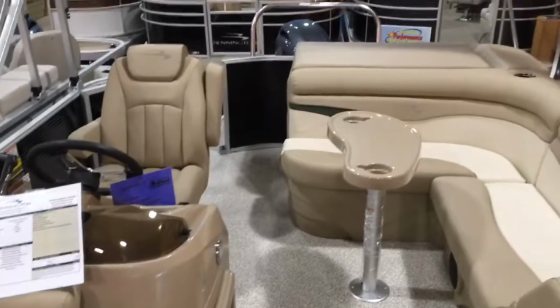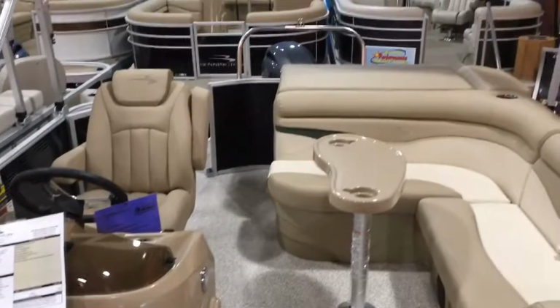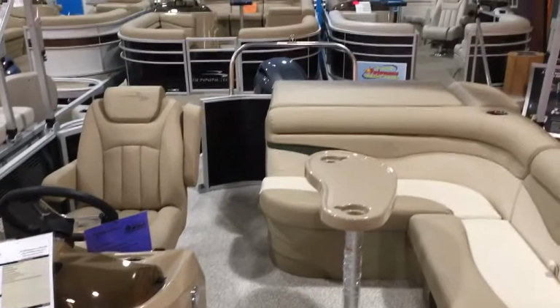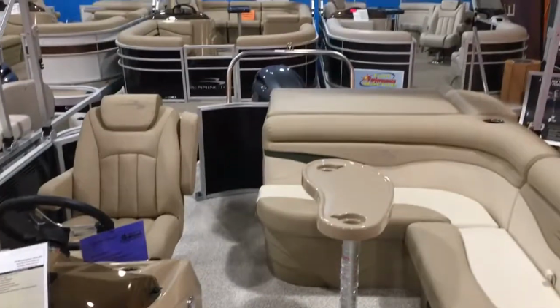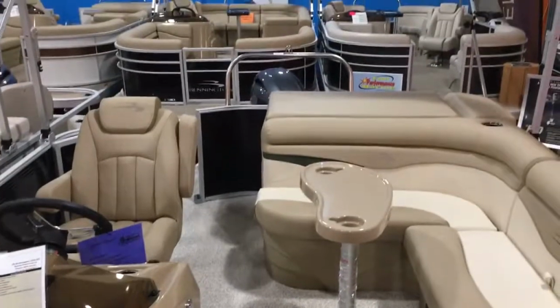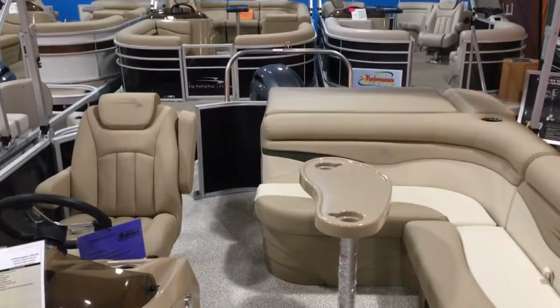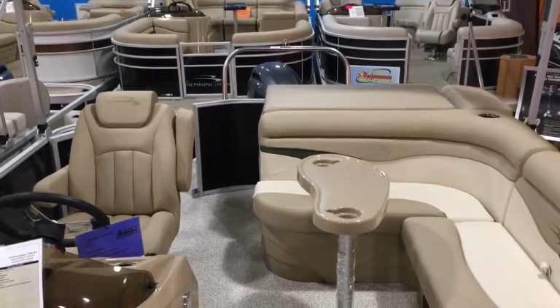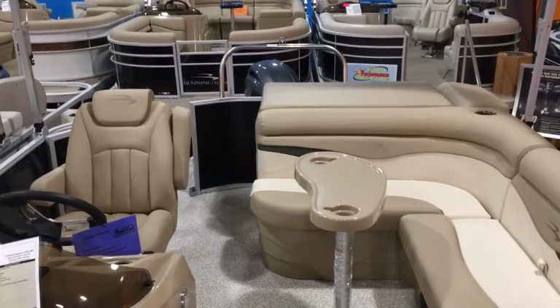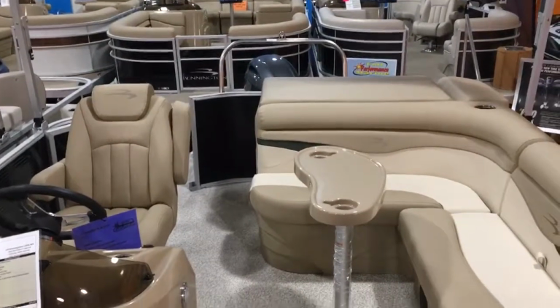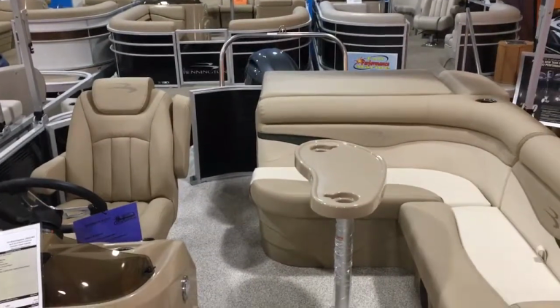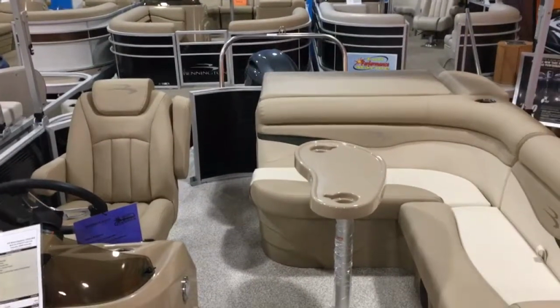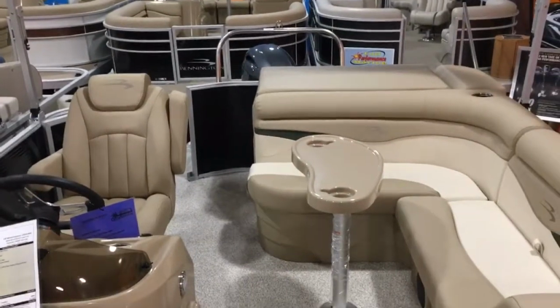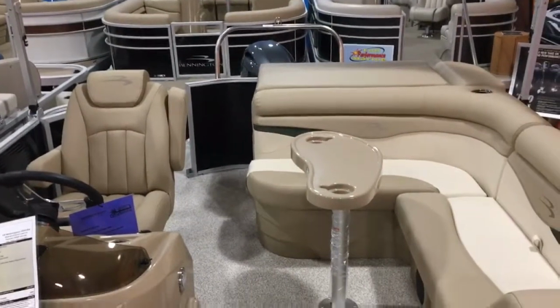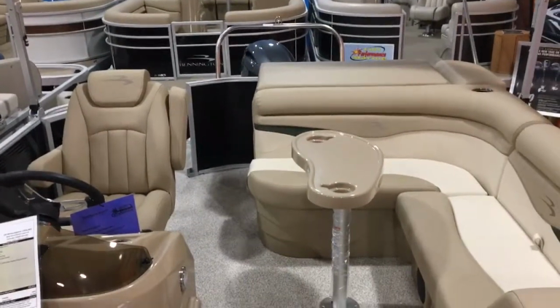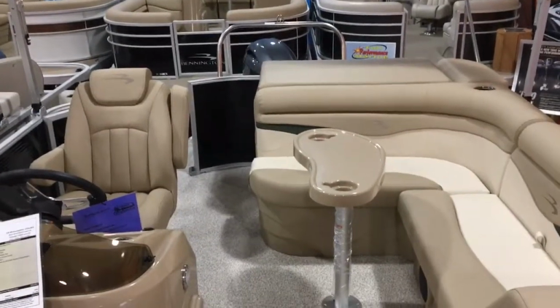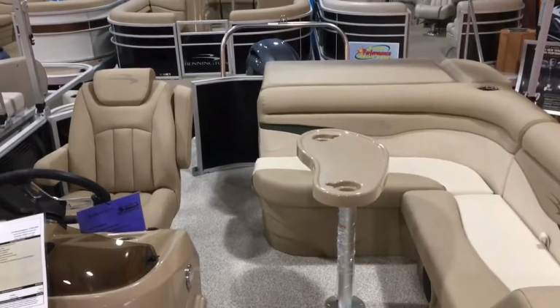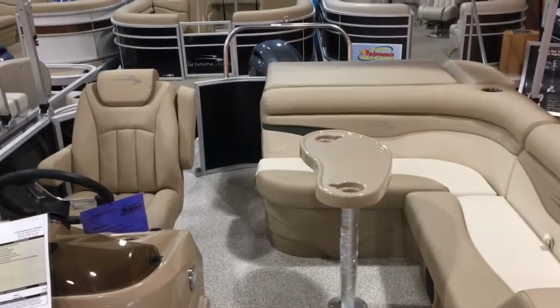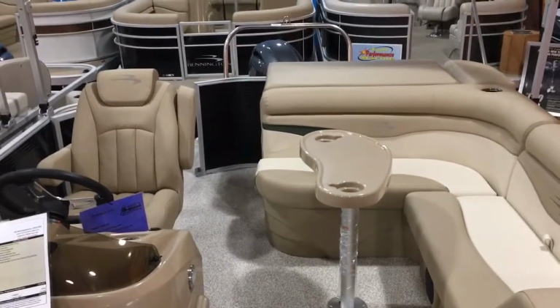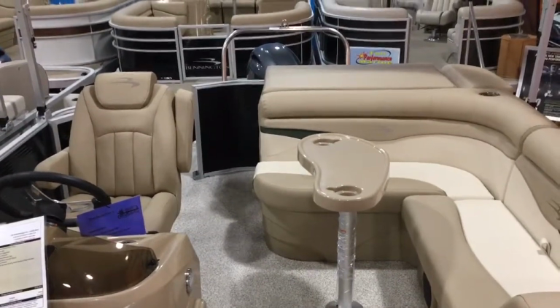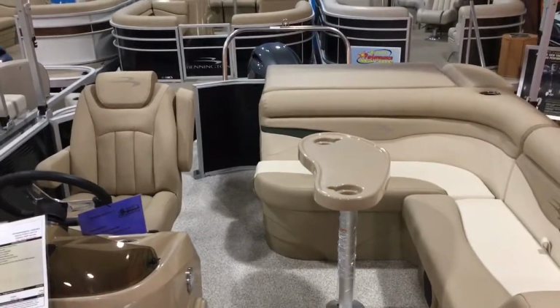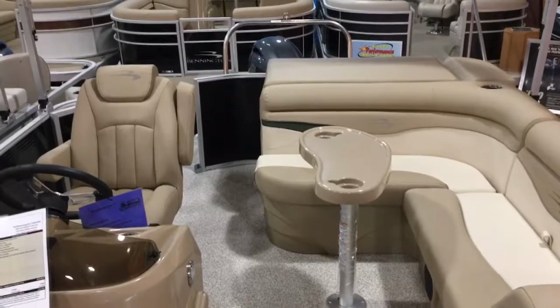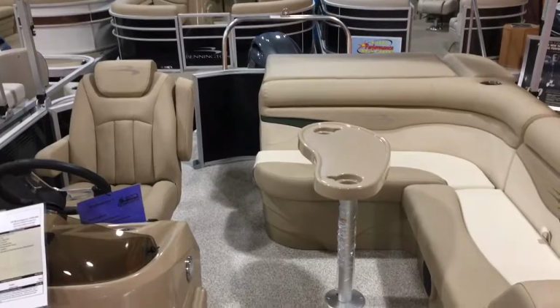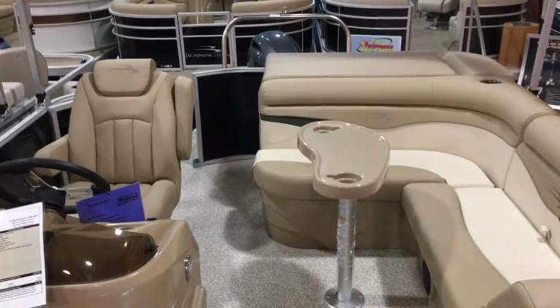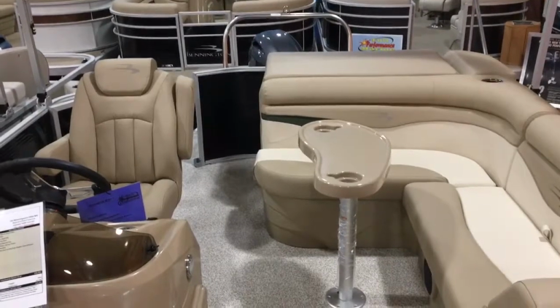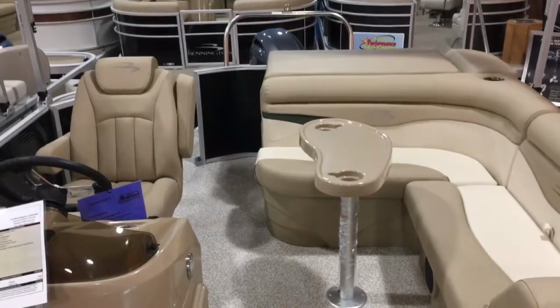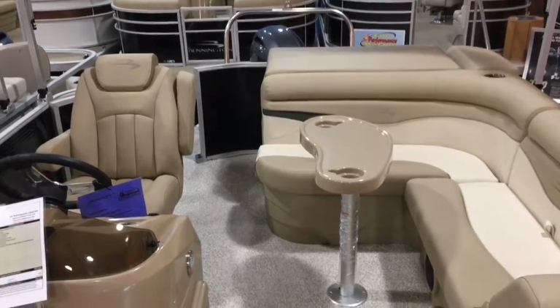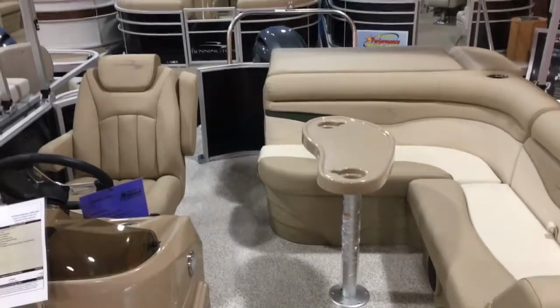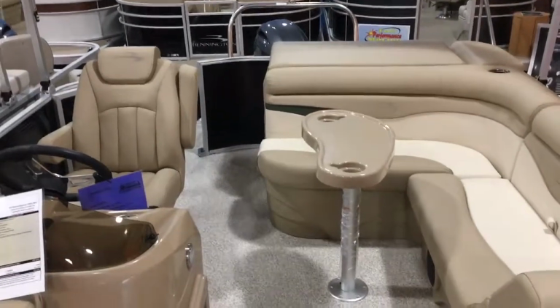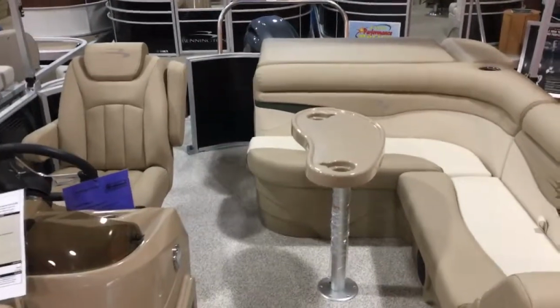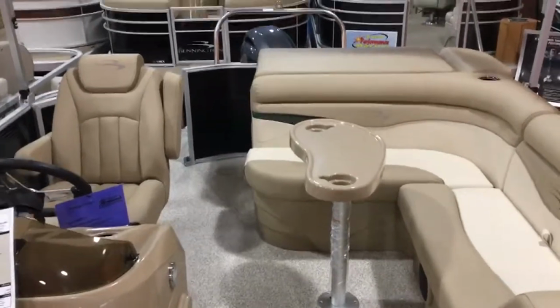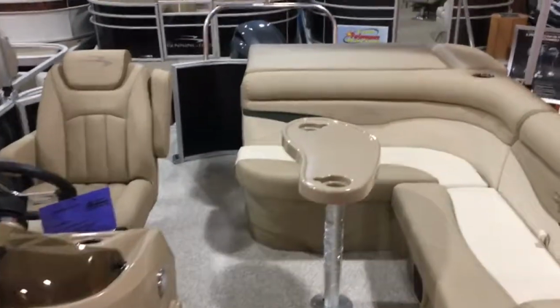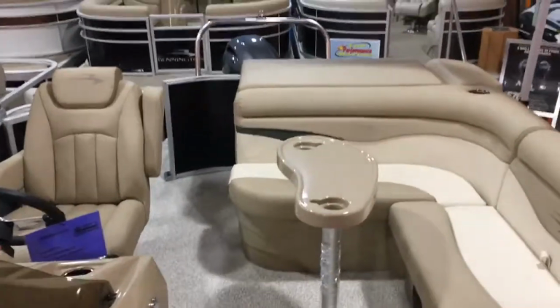If you have any questions about this boat or any of the other boats we have in stock, give us a call at 814-658-BOAT.